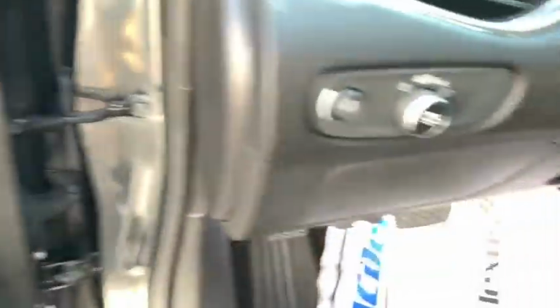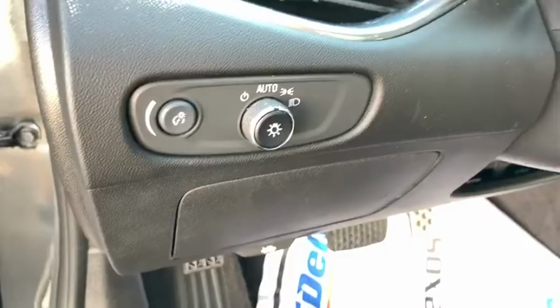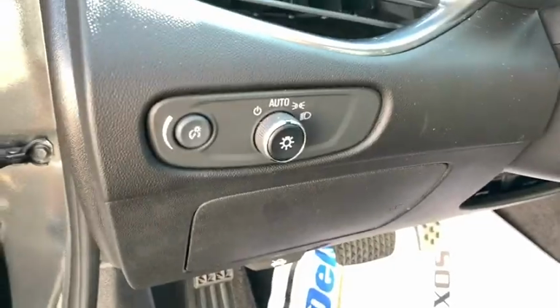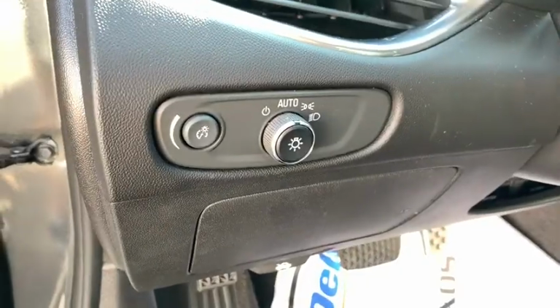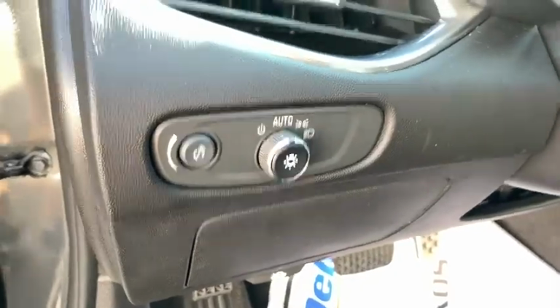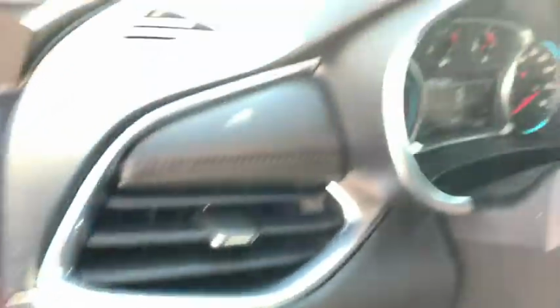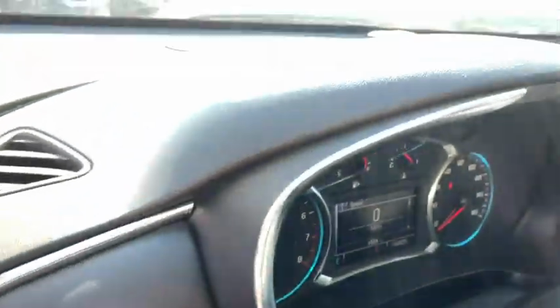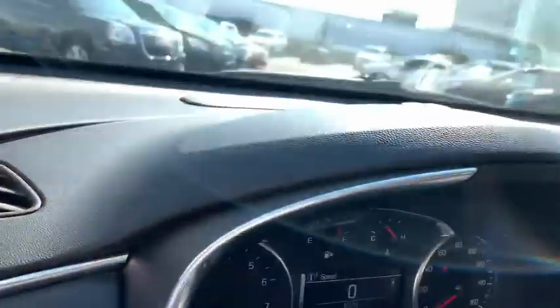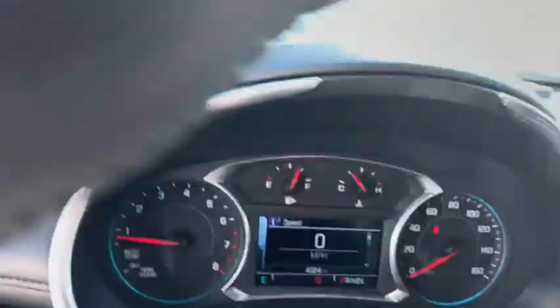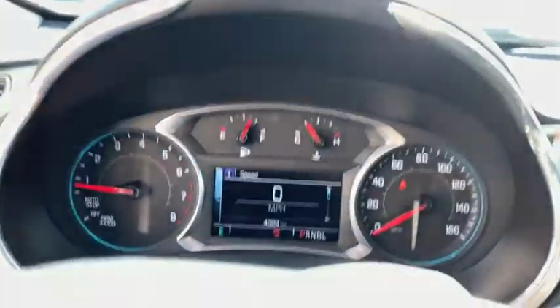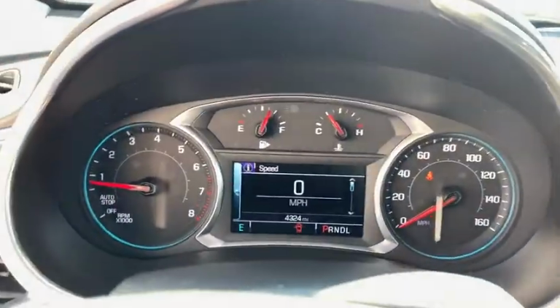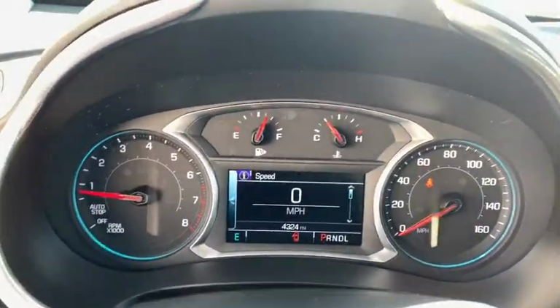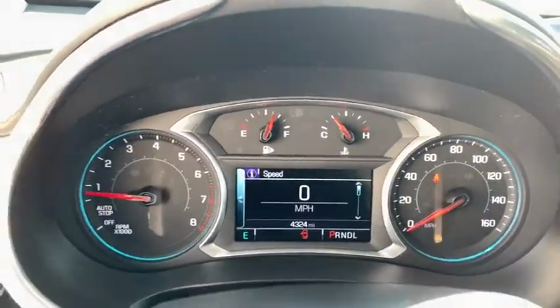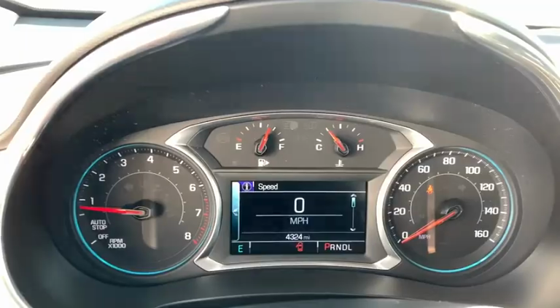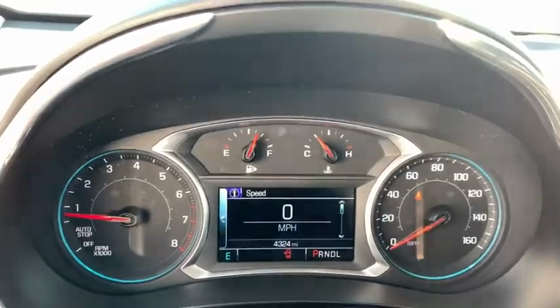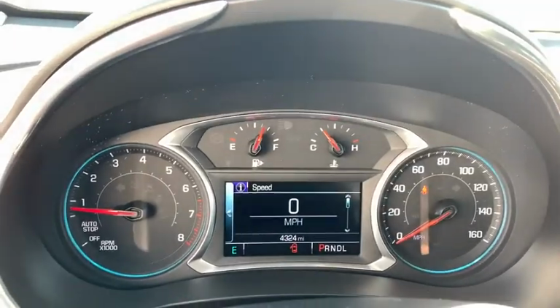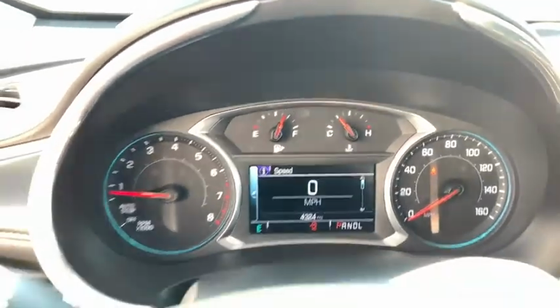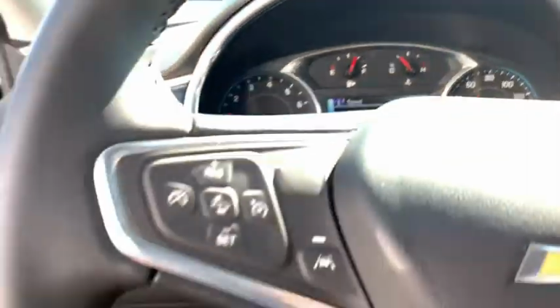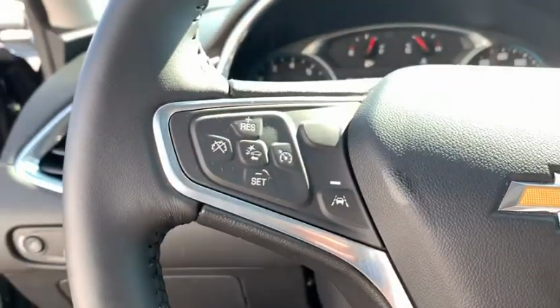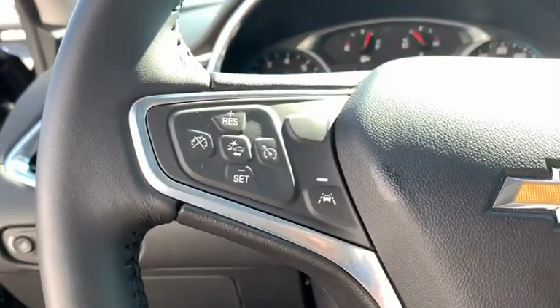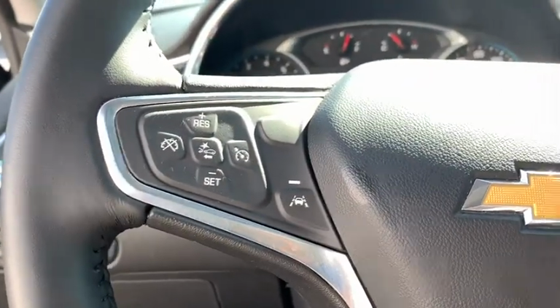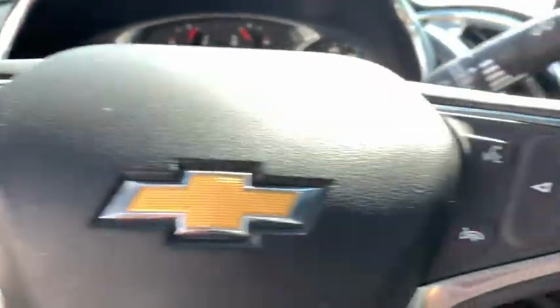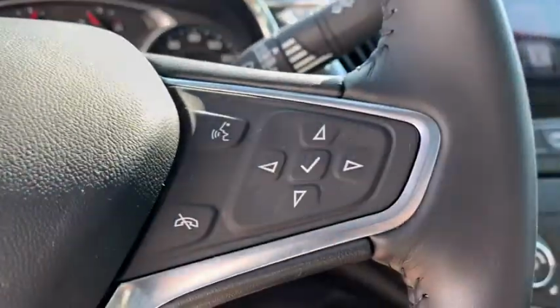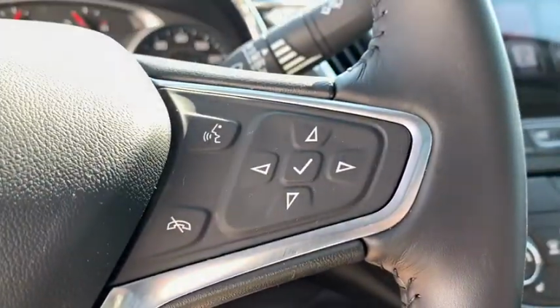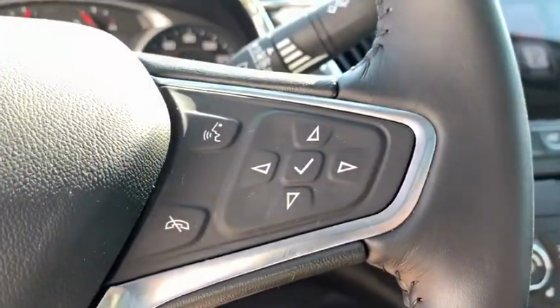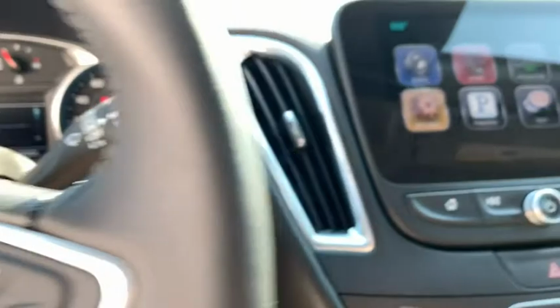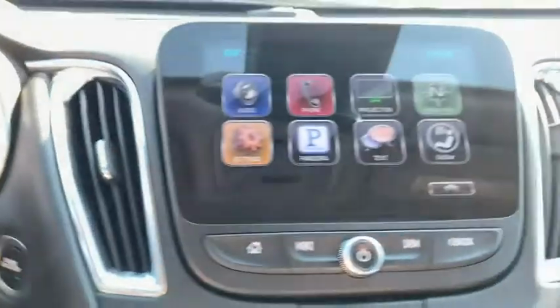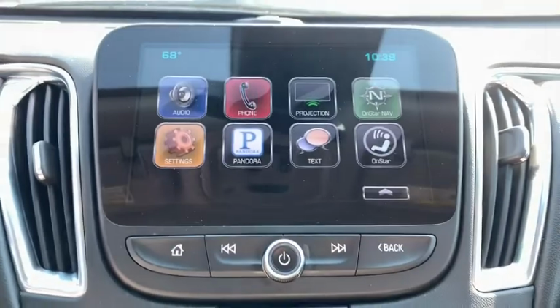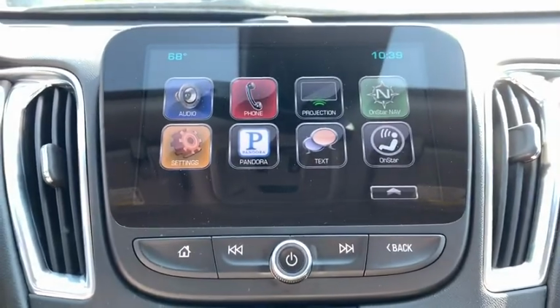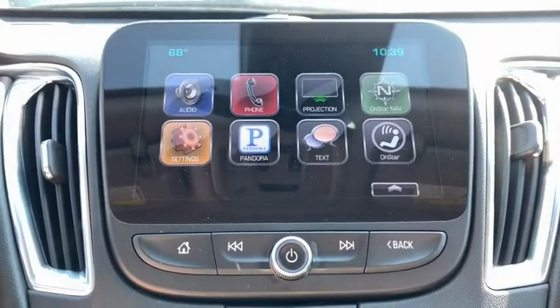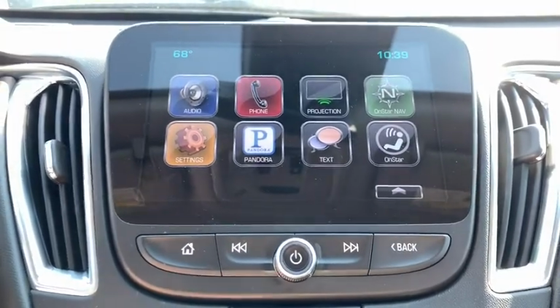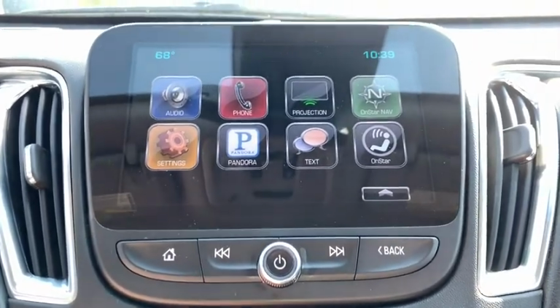Adjustable steering wheel, cruise control, floor mats, four-wheel disc brakes, keyless start, aluminum wheels, rear defrost, AM-FM stereo radio, front-wheel drive, child safety locks, MP3 player.